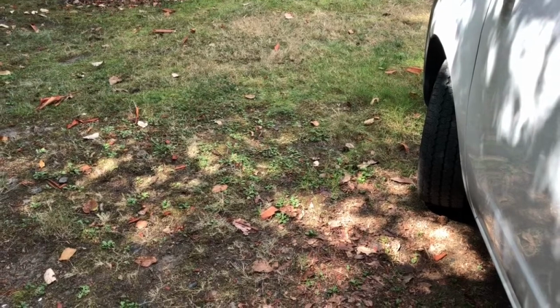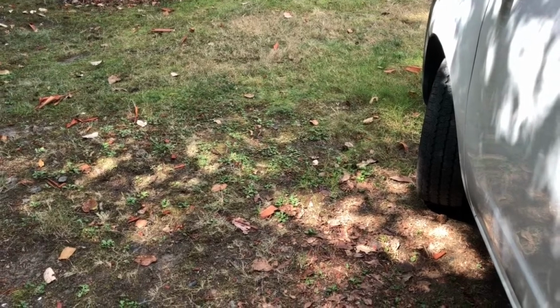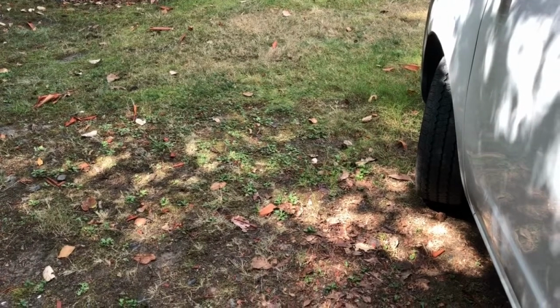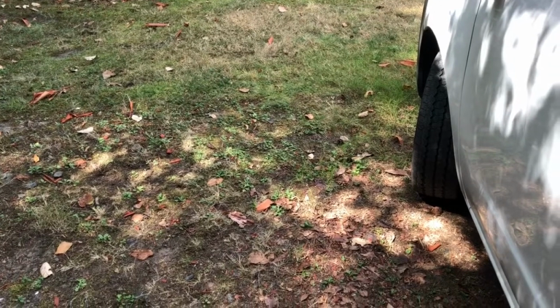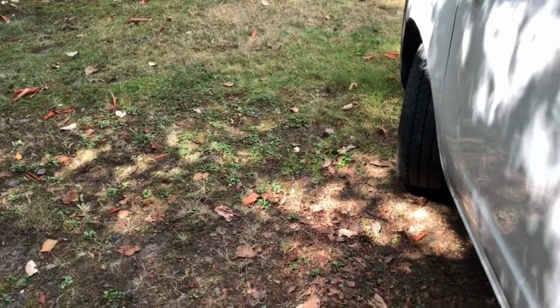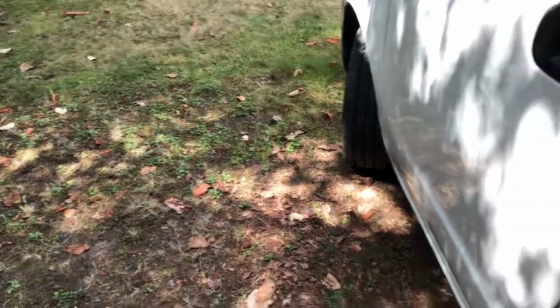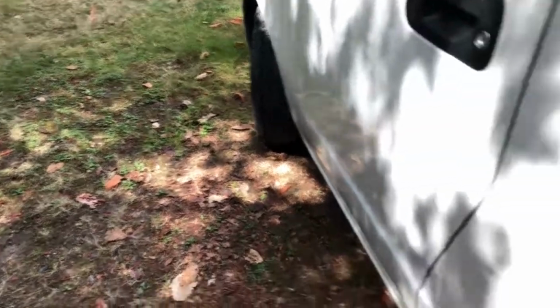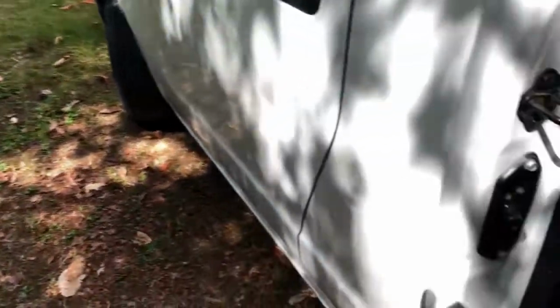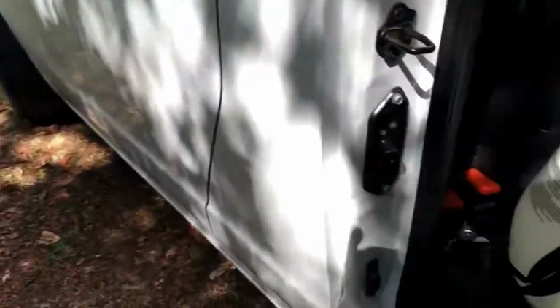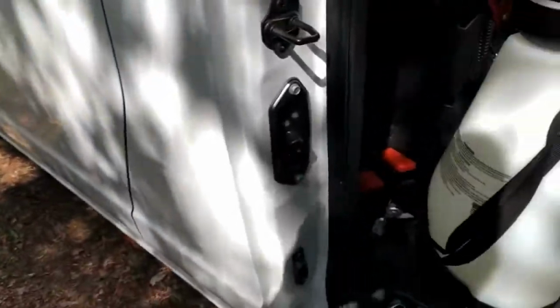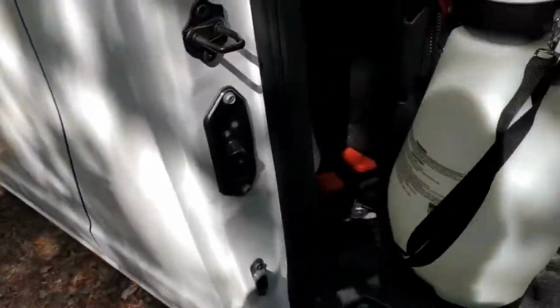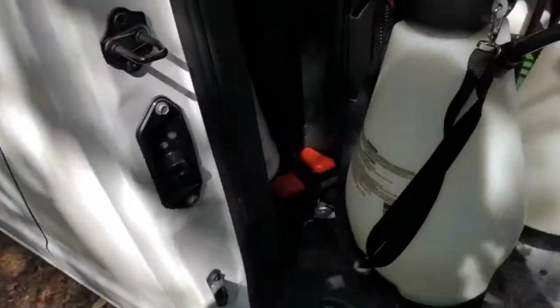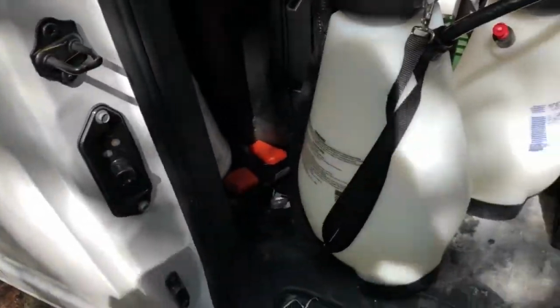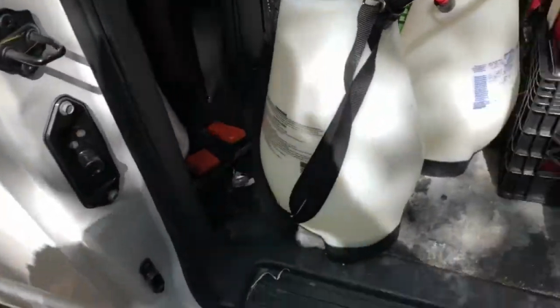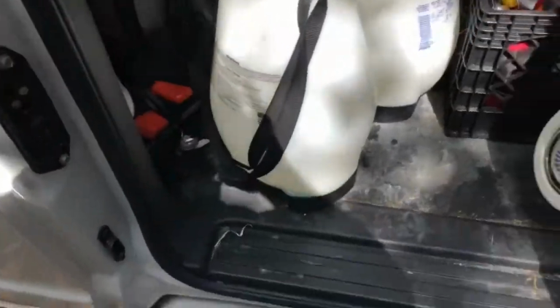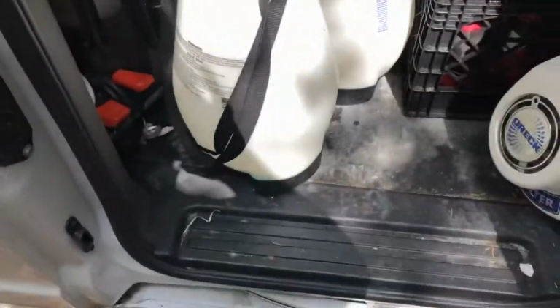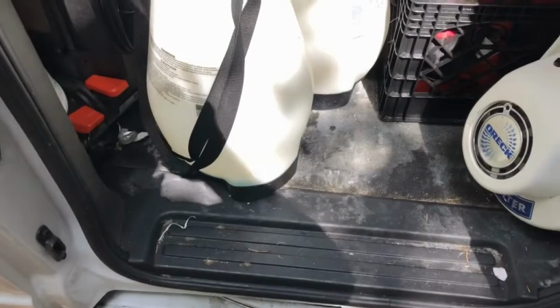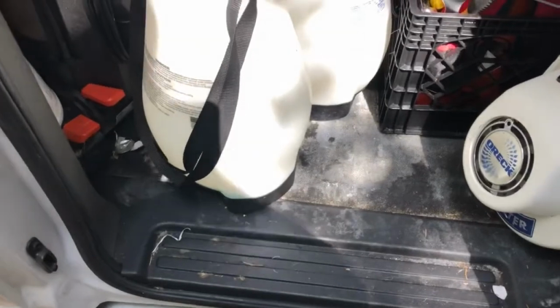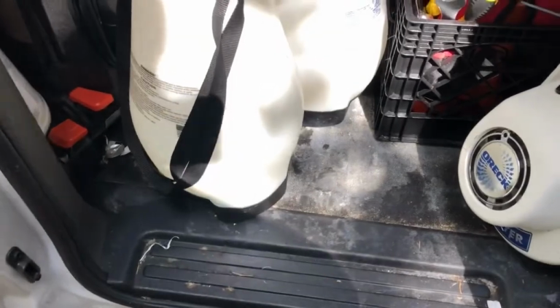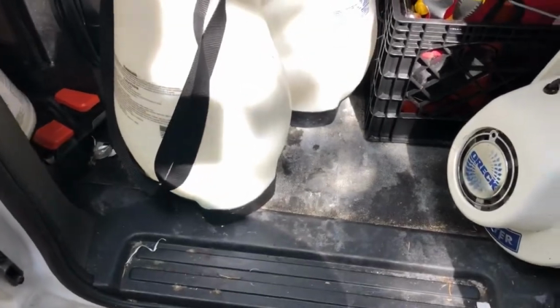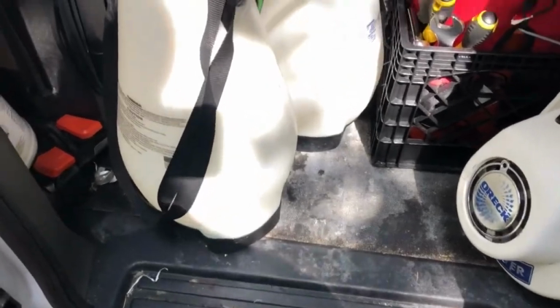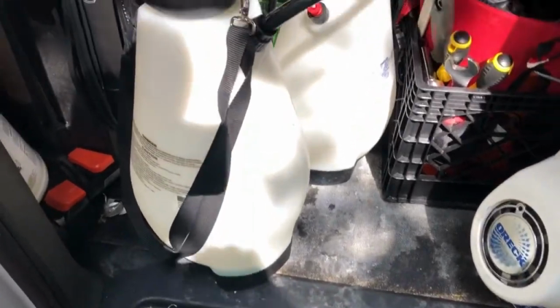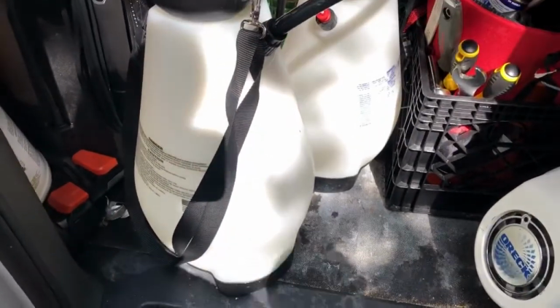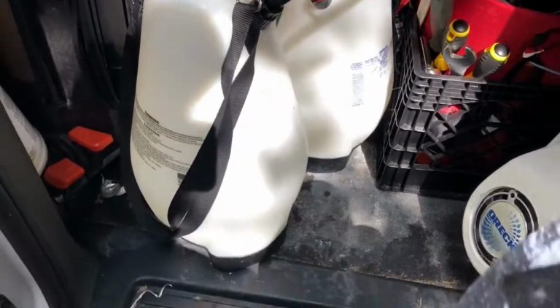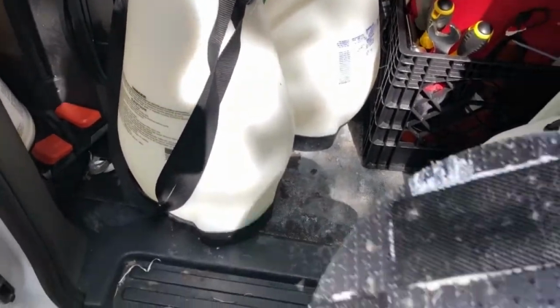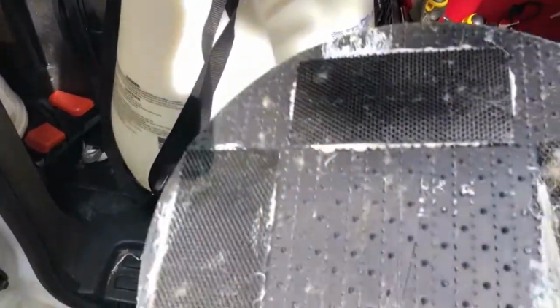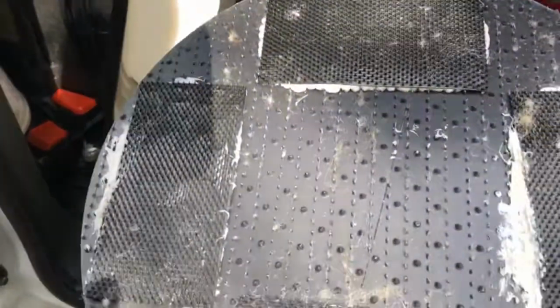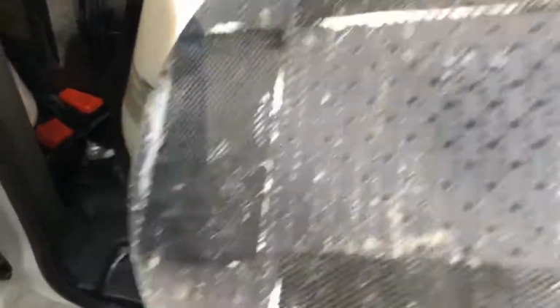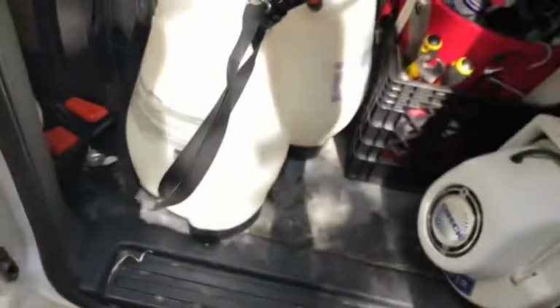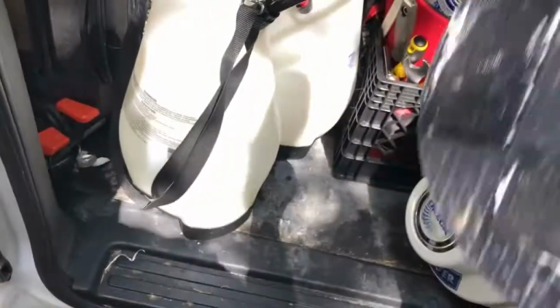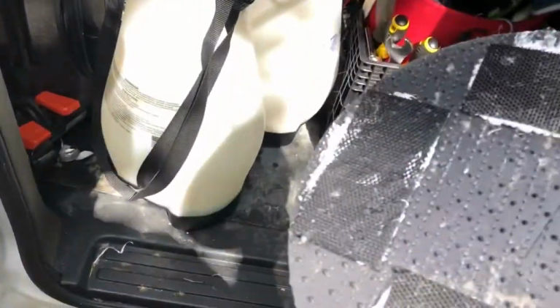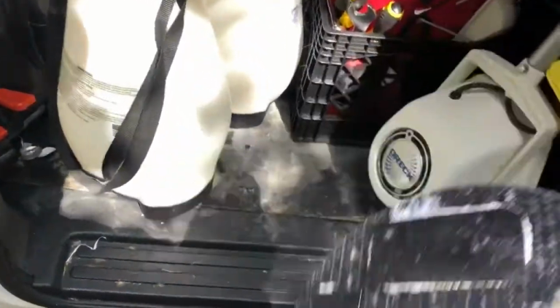Hey everybody, you know me, it's Paul with Washington Pro Carpet Cleaning. I thought I'd do this maintenance video I'm working on here.